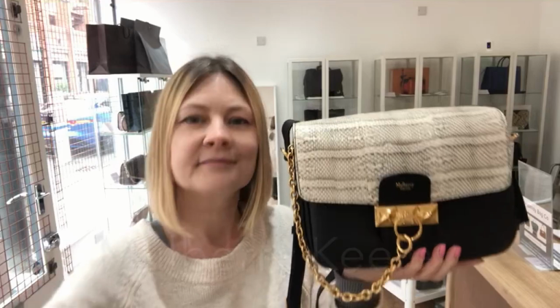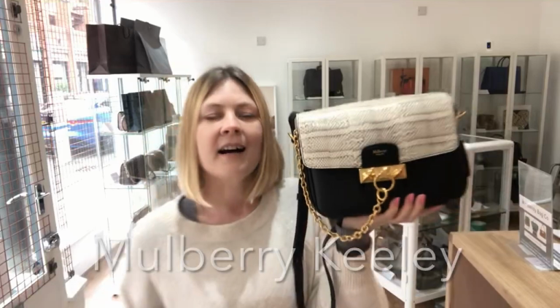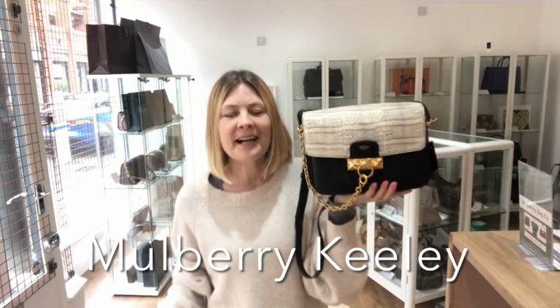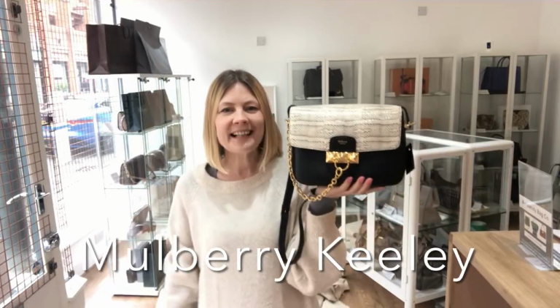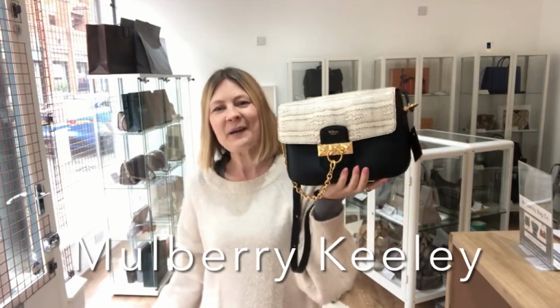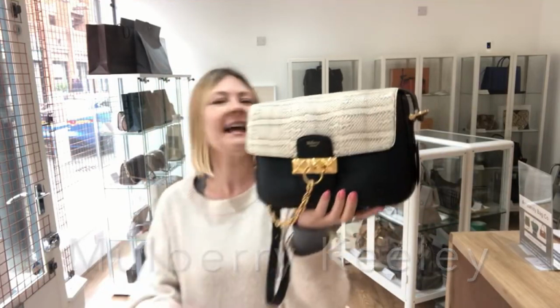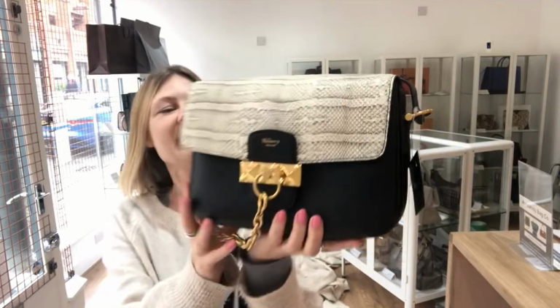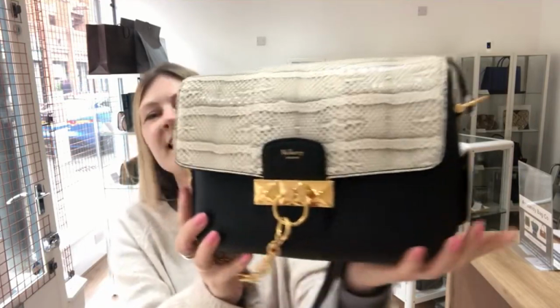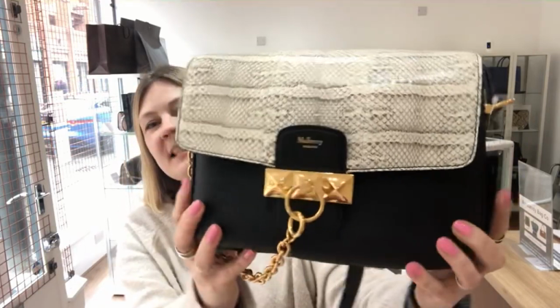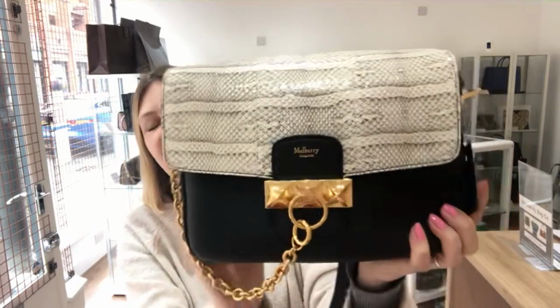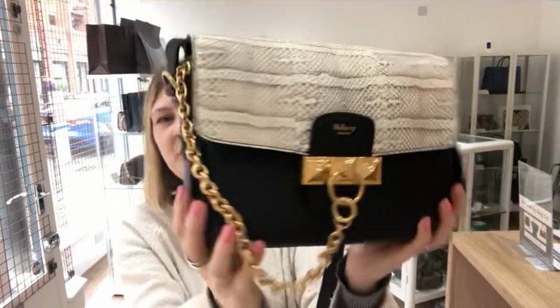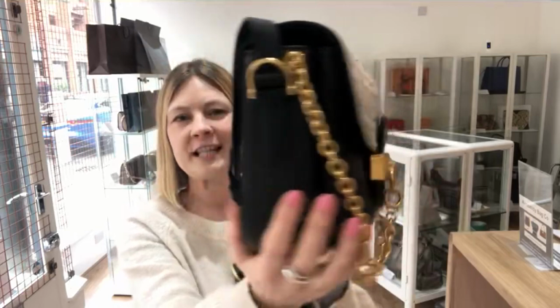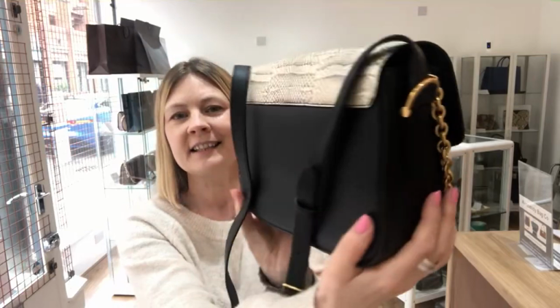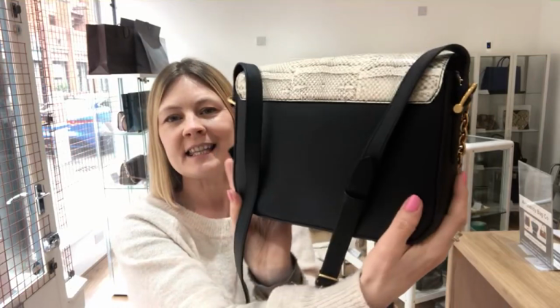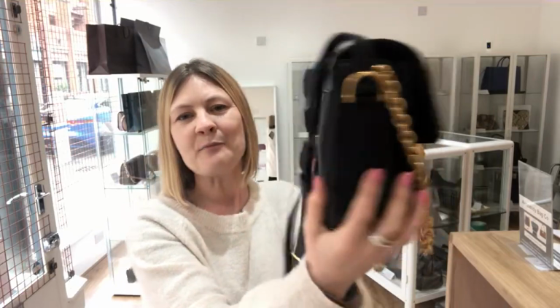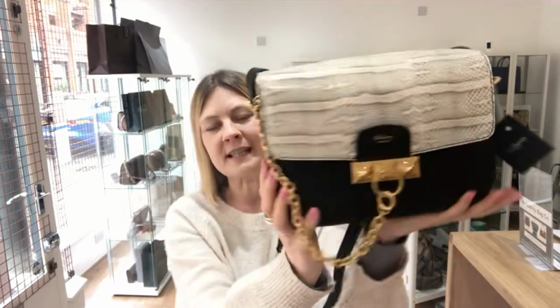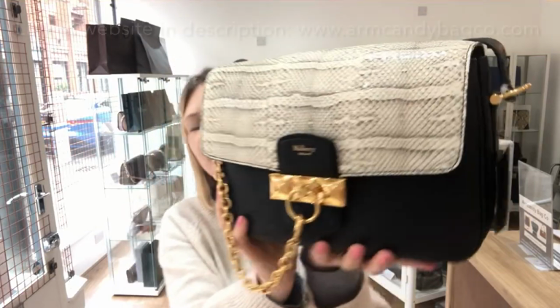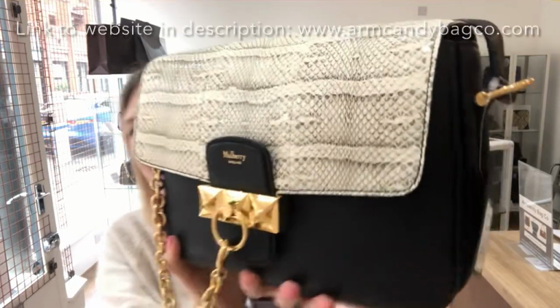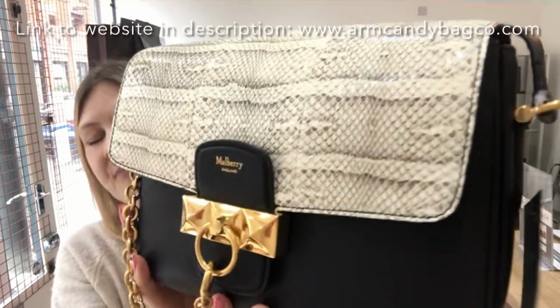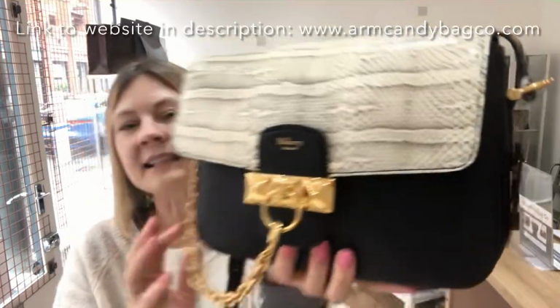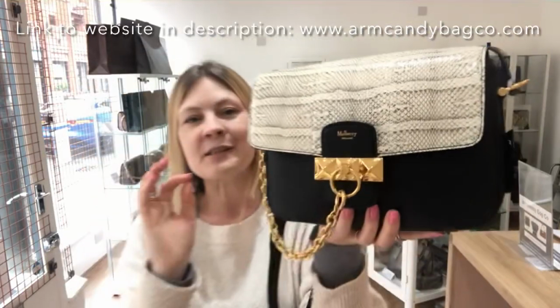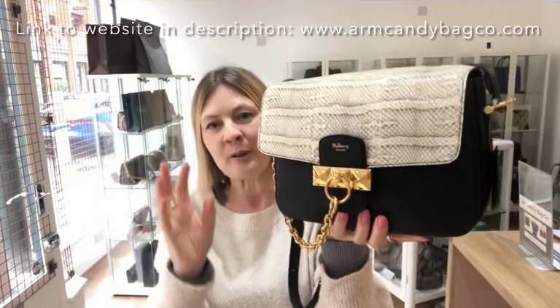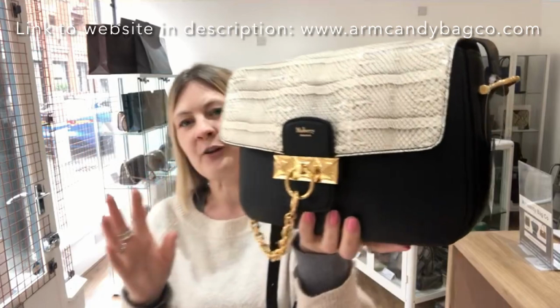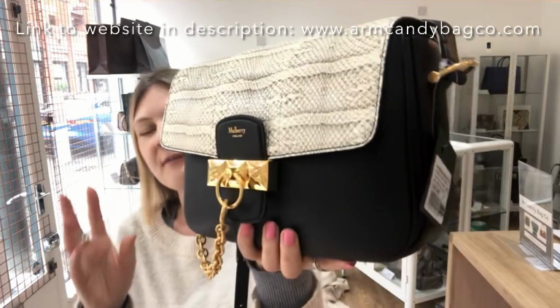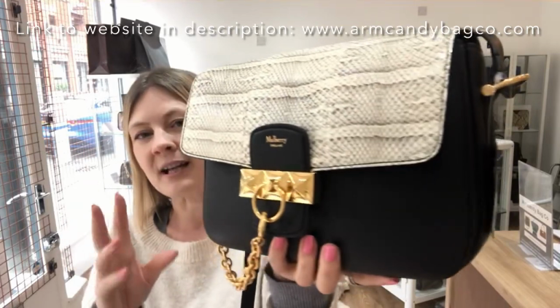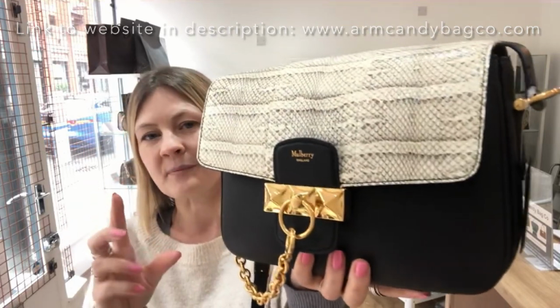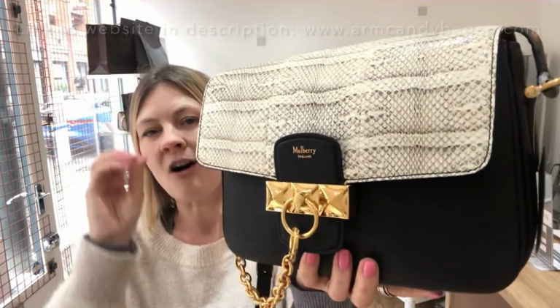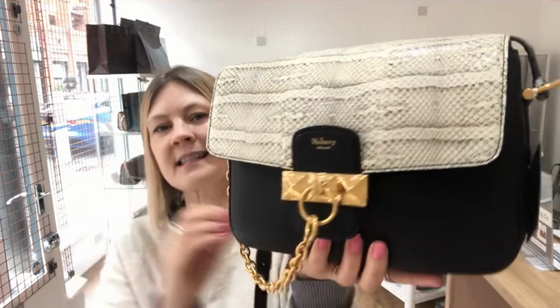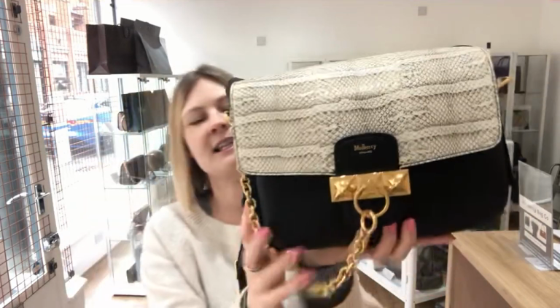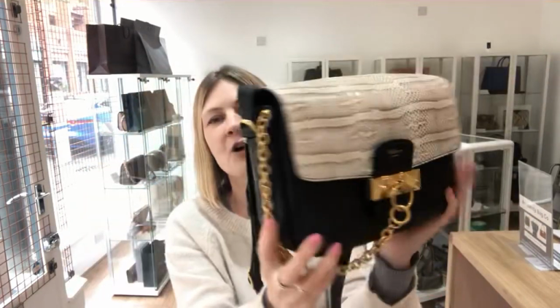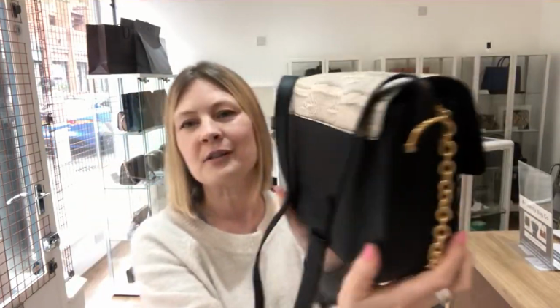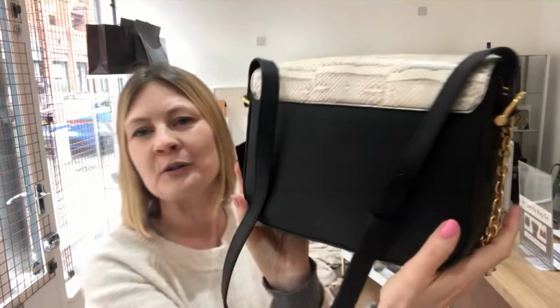Hi, I'm Candy Gang, hope you're okay. Look at this — something very special for you today. This is by Mulberry, it's a Mulberry Keeley and it is super luxurious. The fabrics on this bag are insane, so so beautiful.